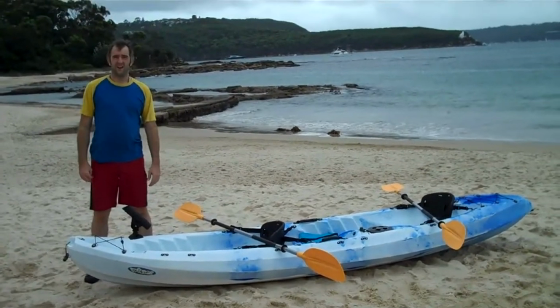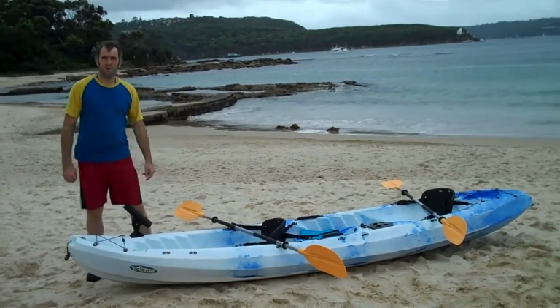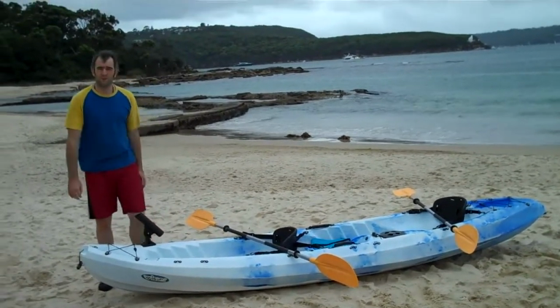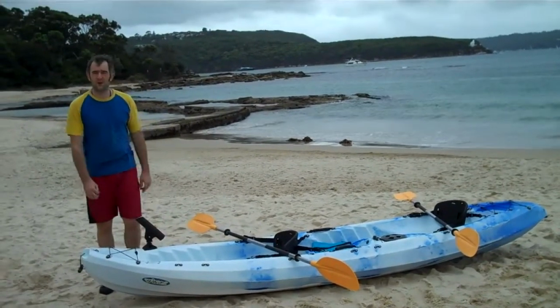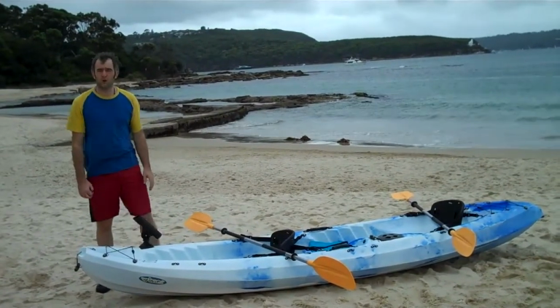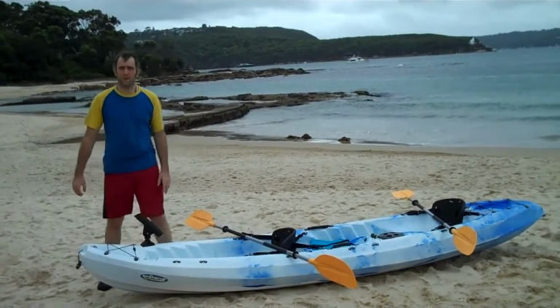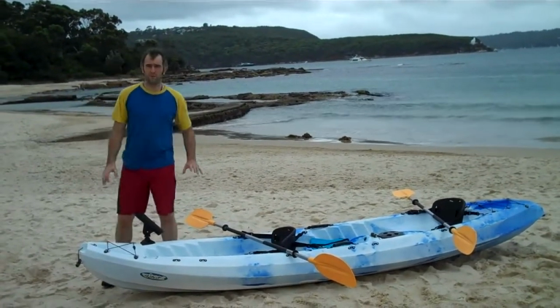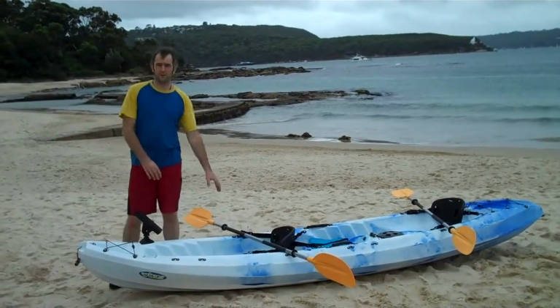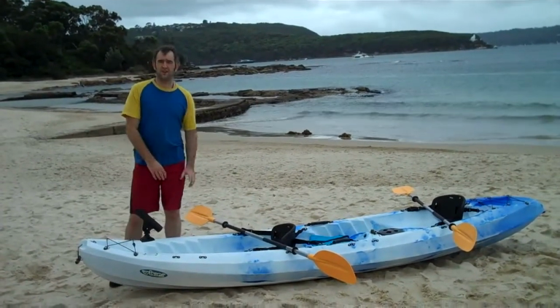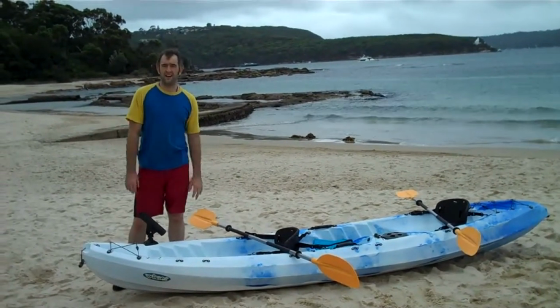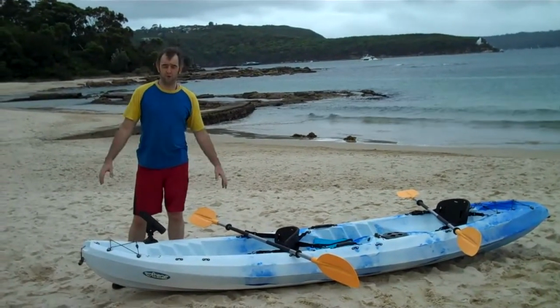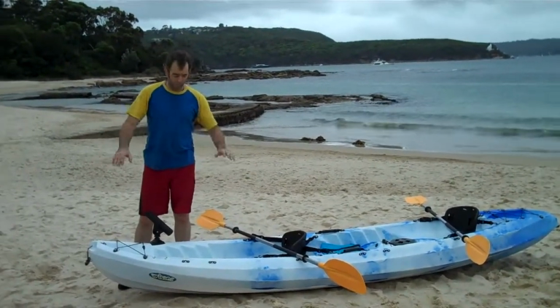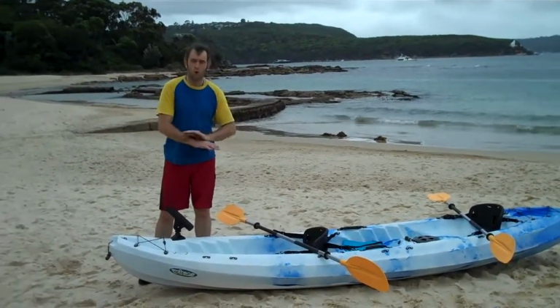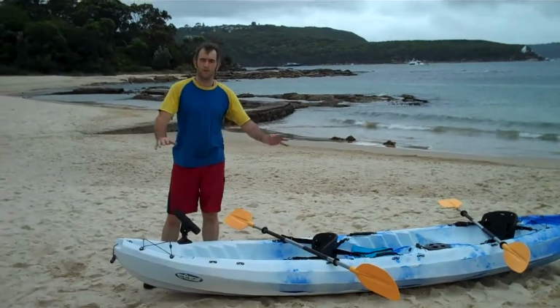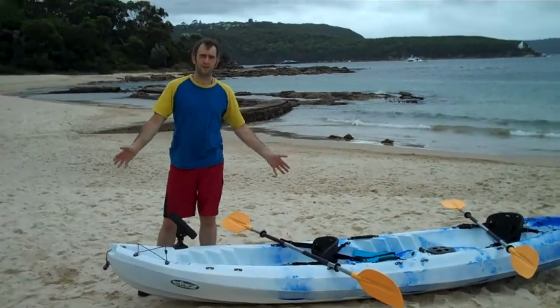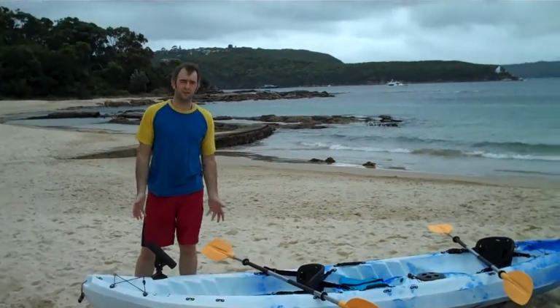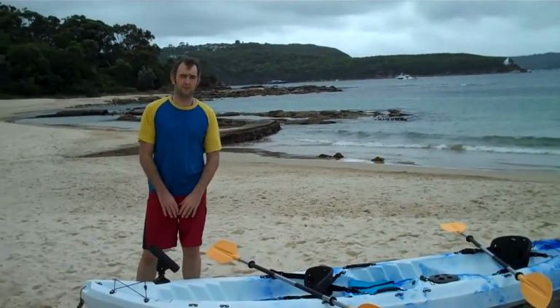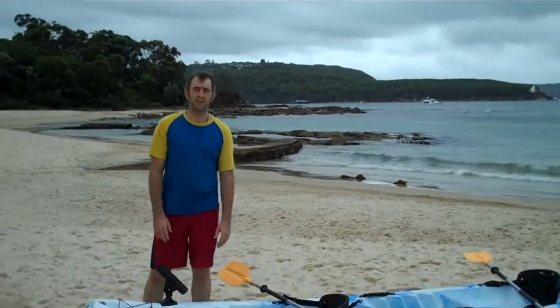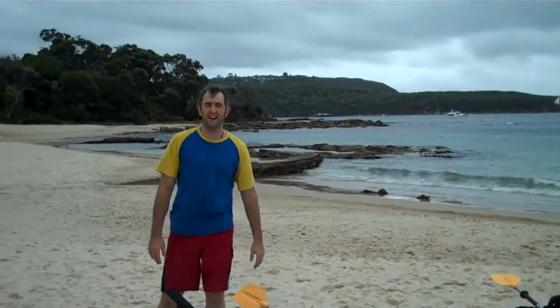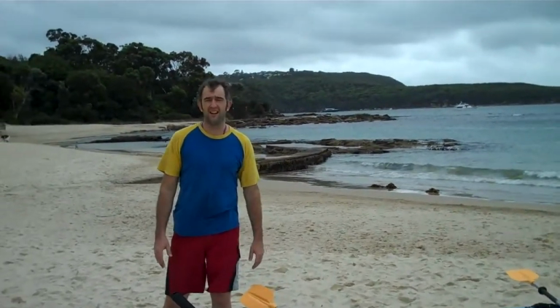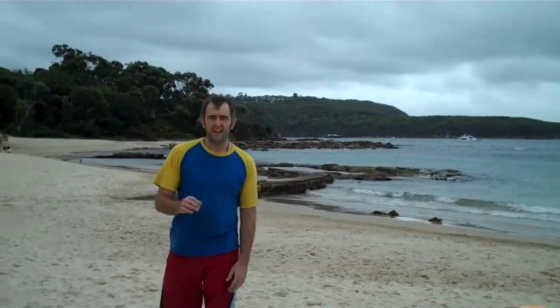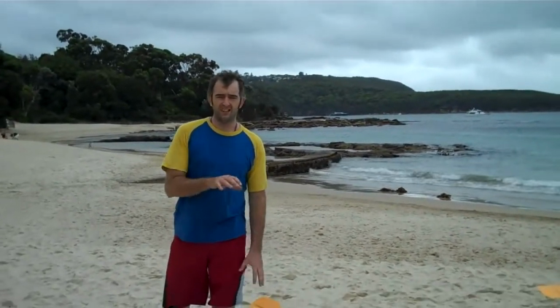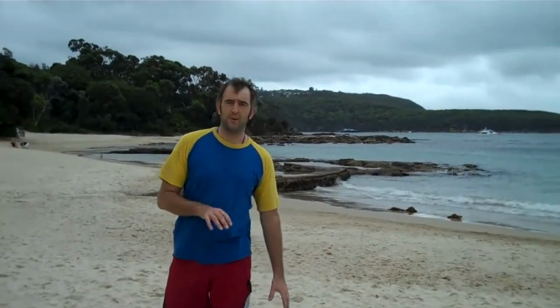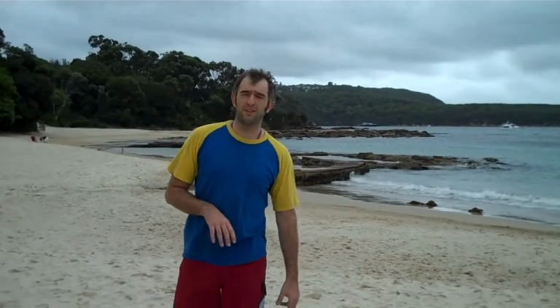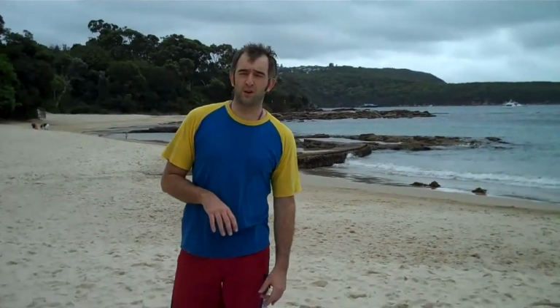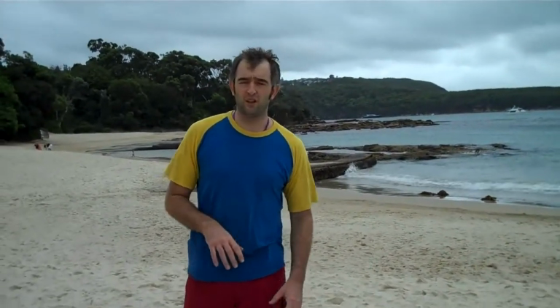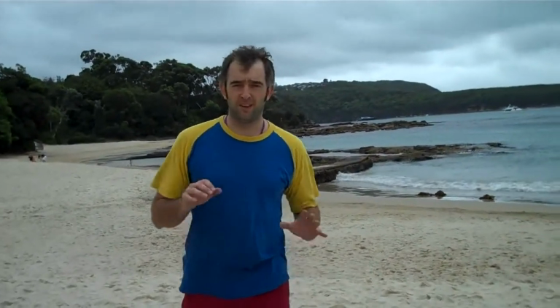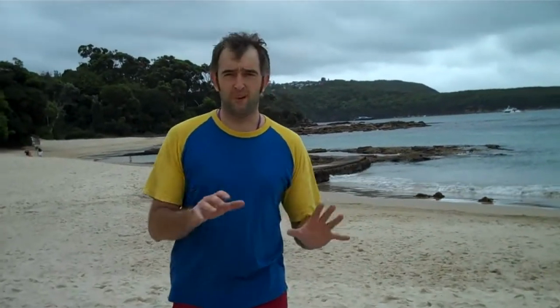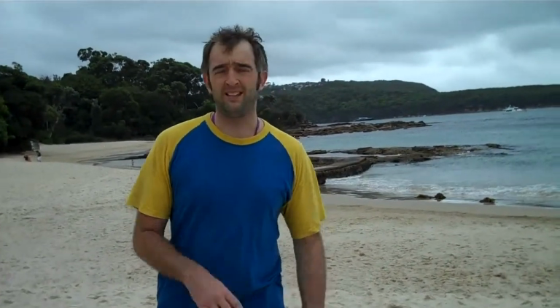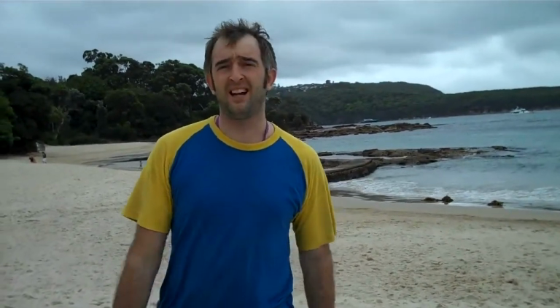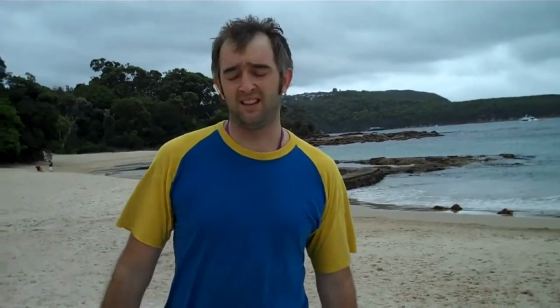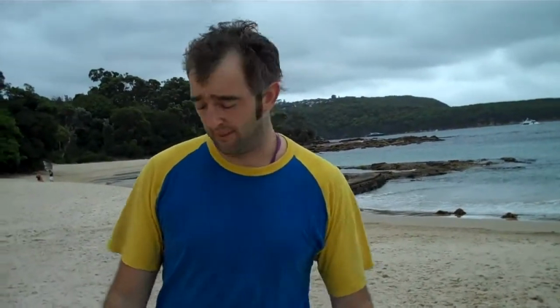Hi, welcome to the auction of my double fishing kayak. I'm going to talk about all the features of this particular kayak. It is available in different colours but the spec is exactly the same.